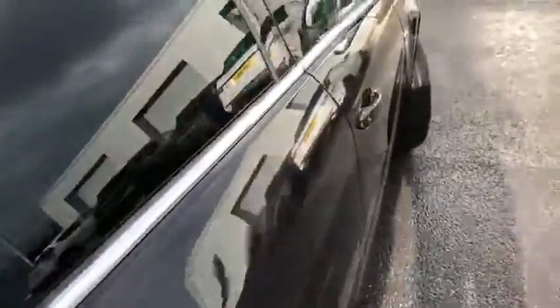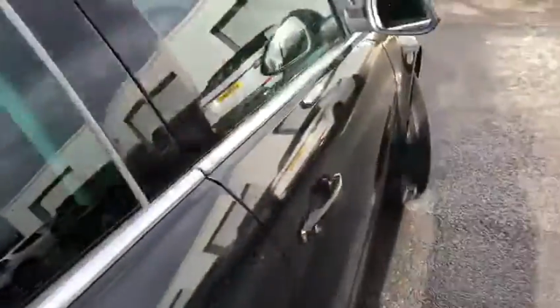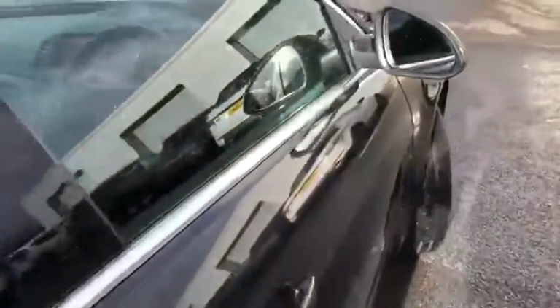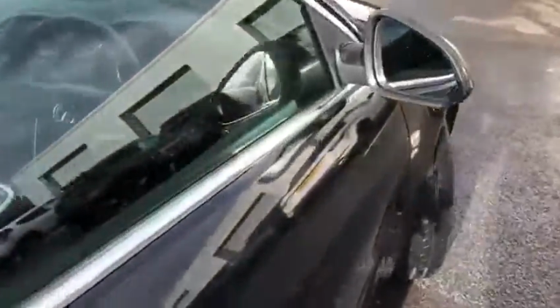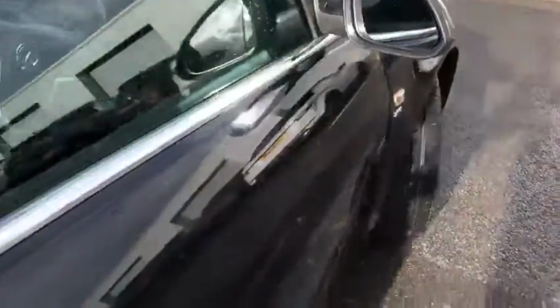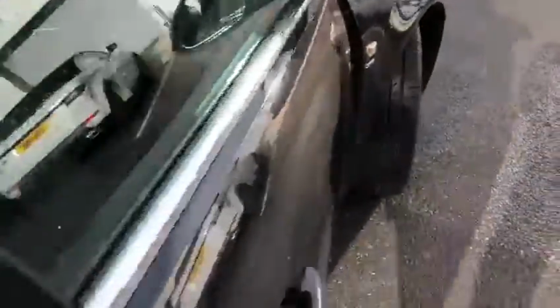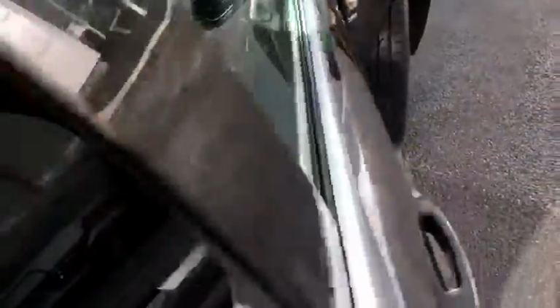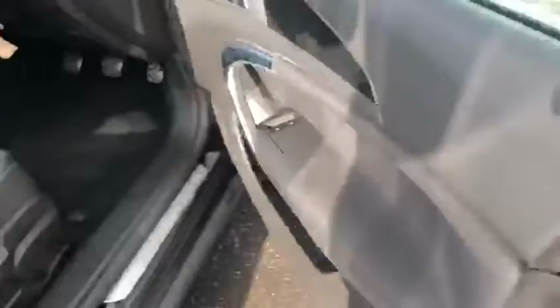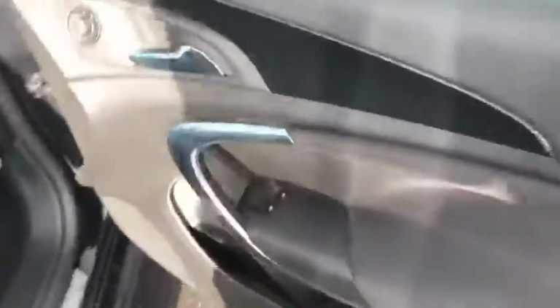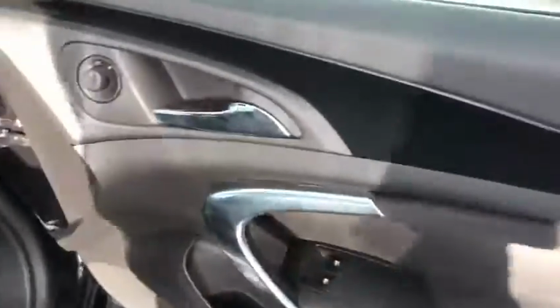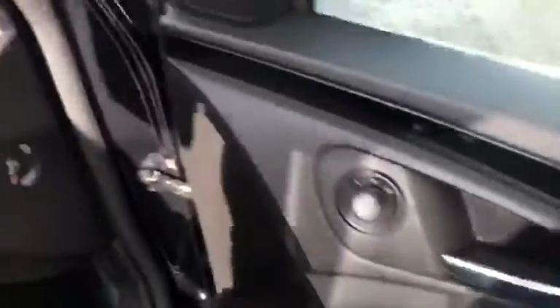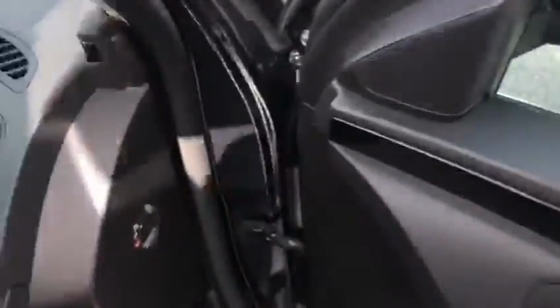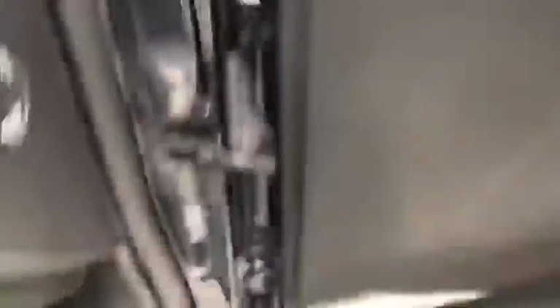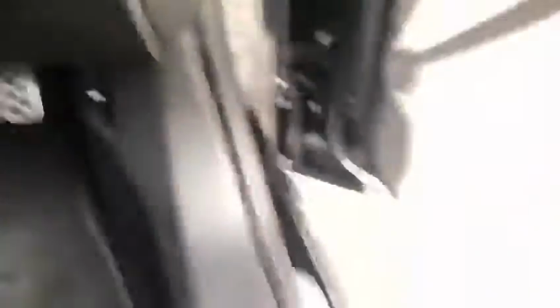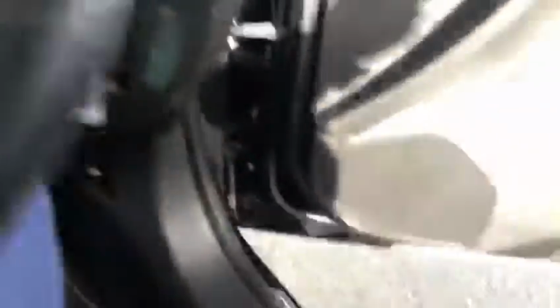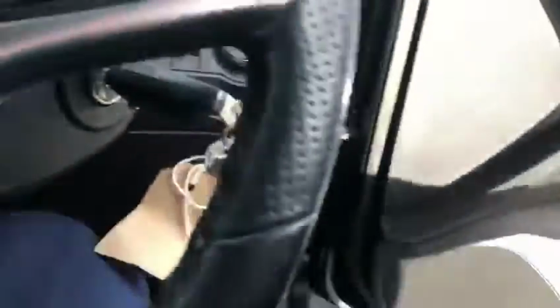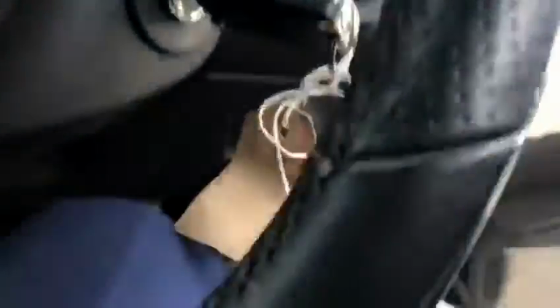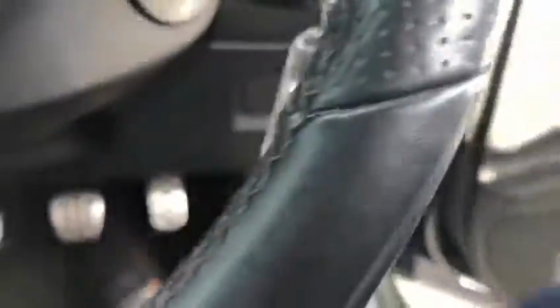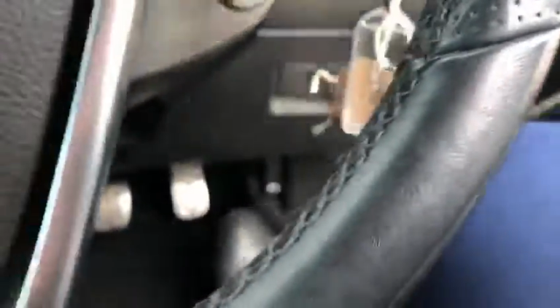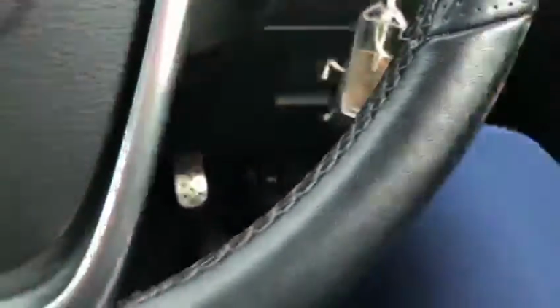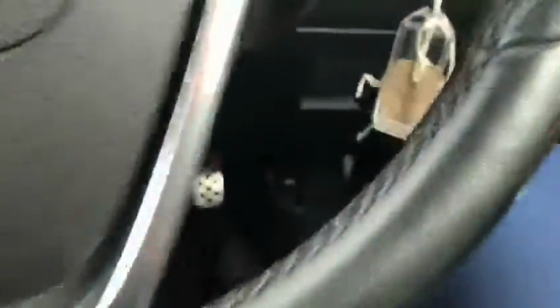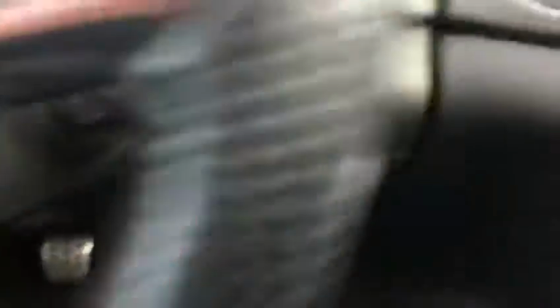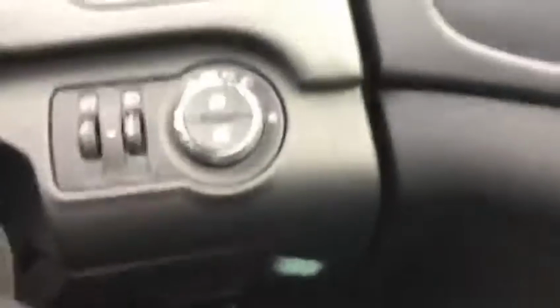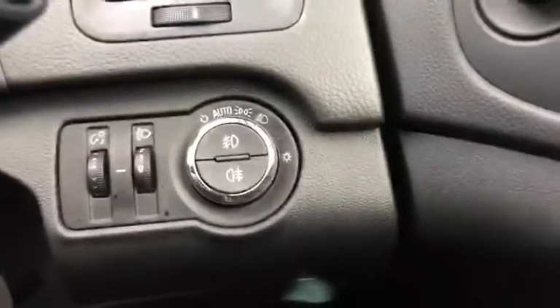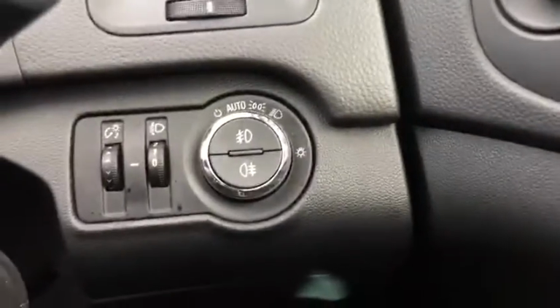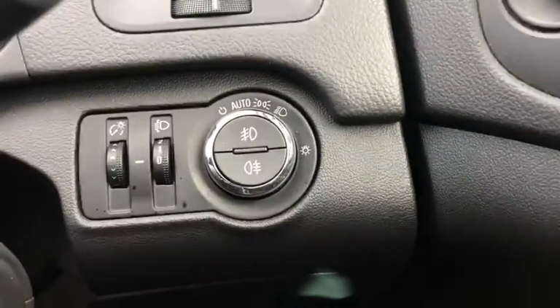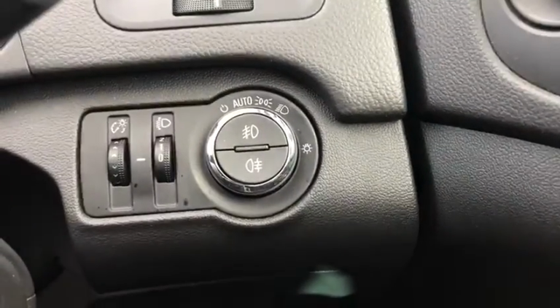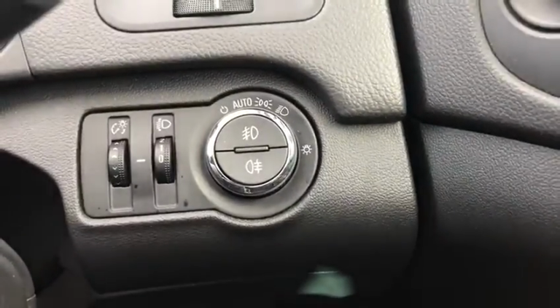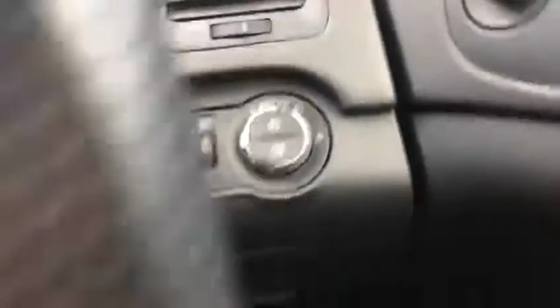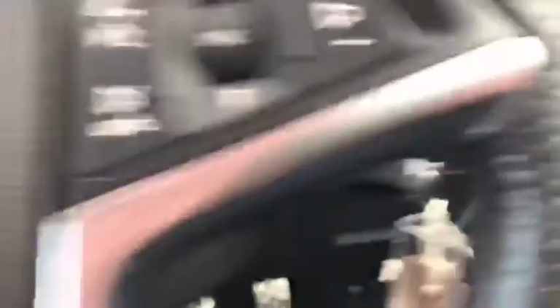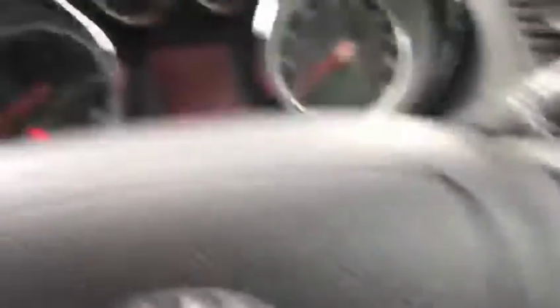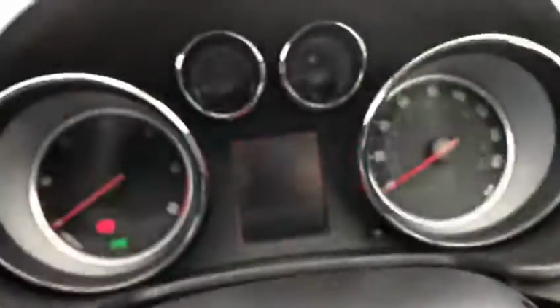So jumping into the front. Just shut the door. We've got your automatic daylight sensor and lights just there.